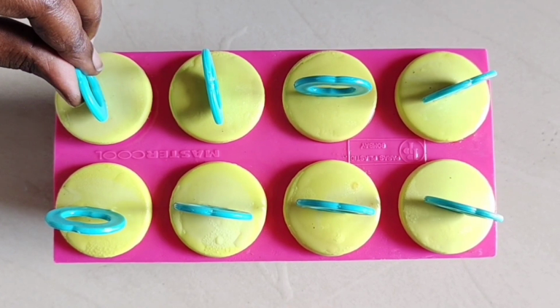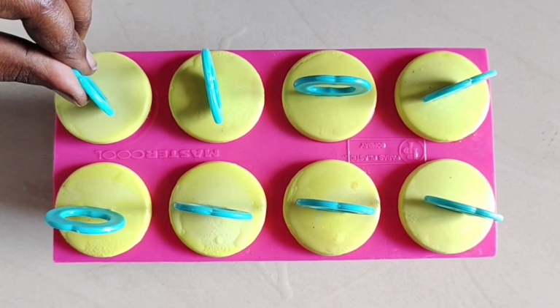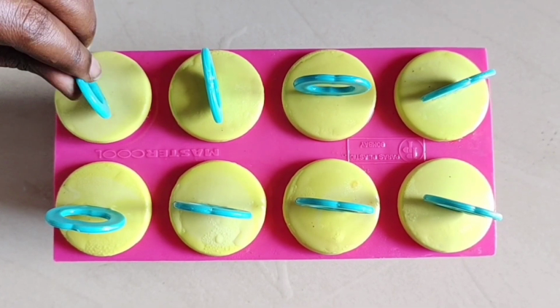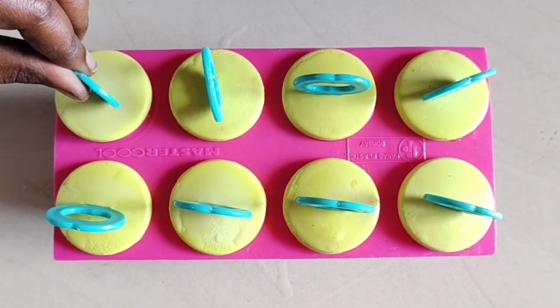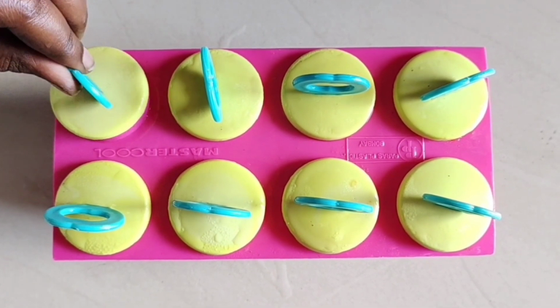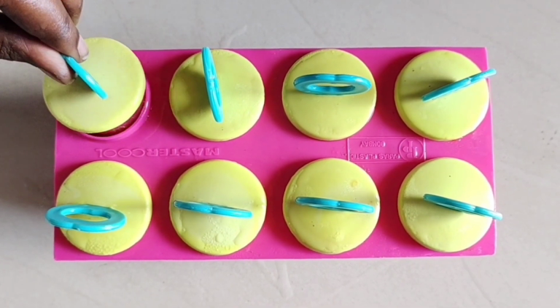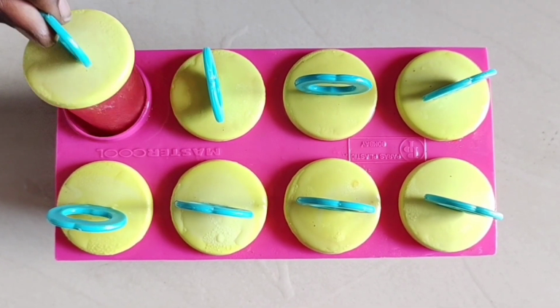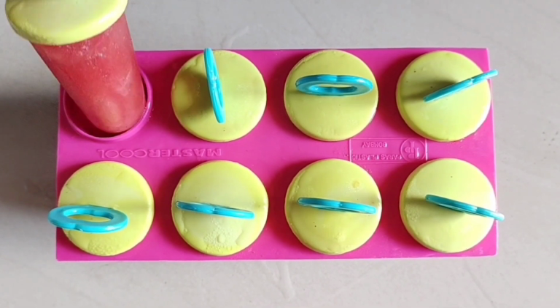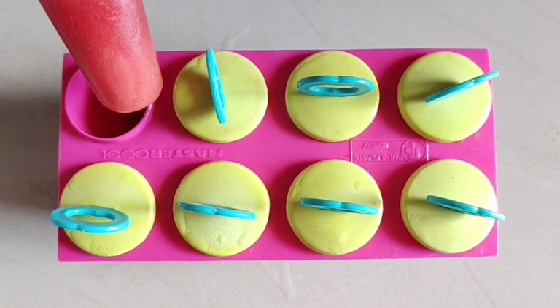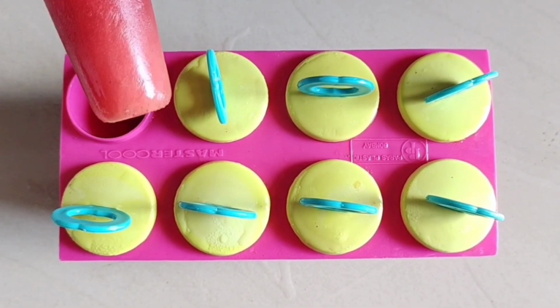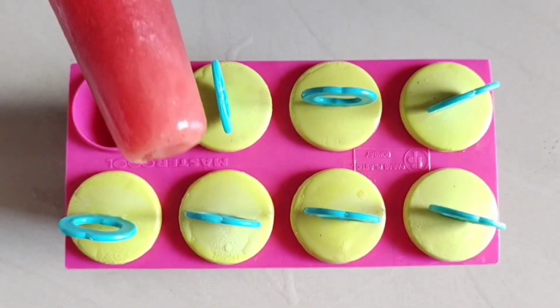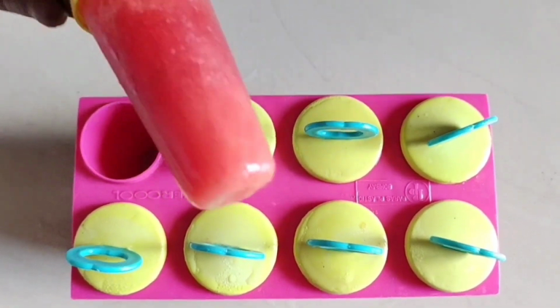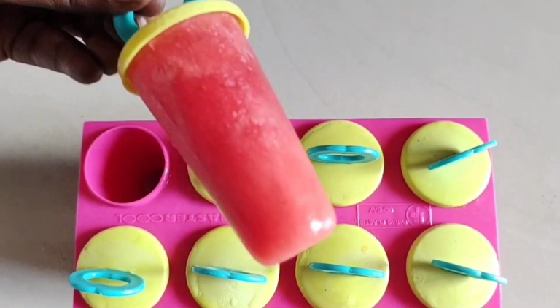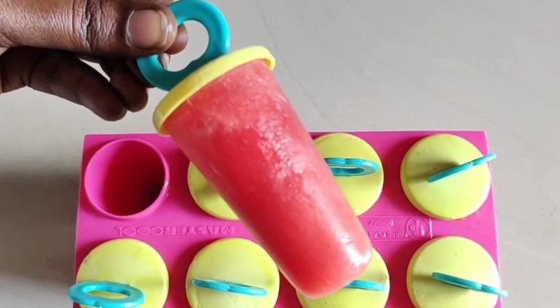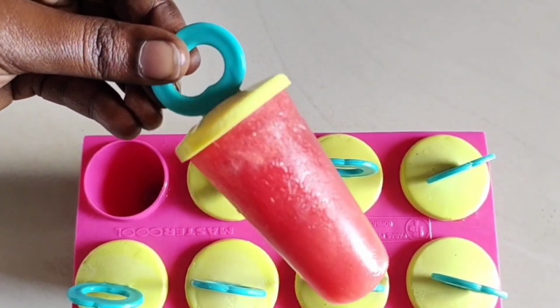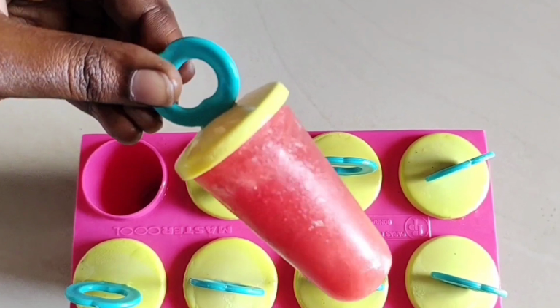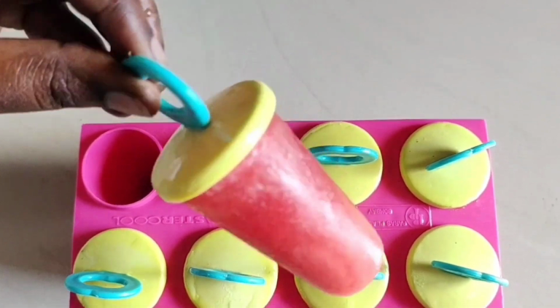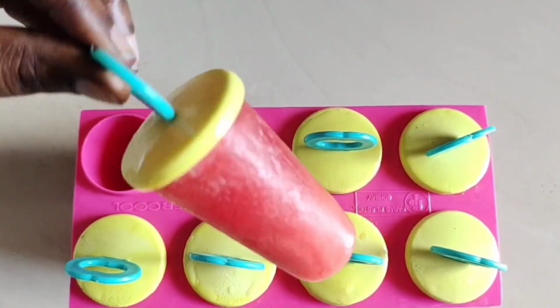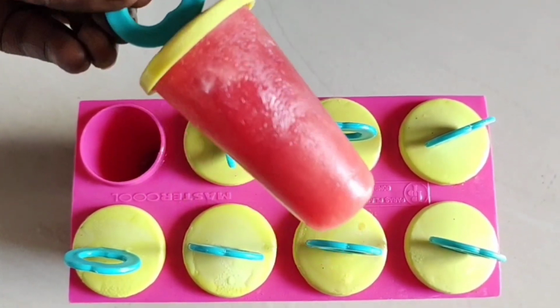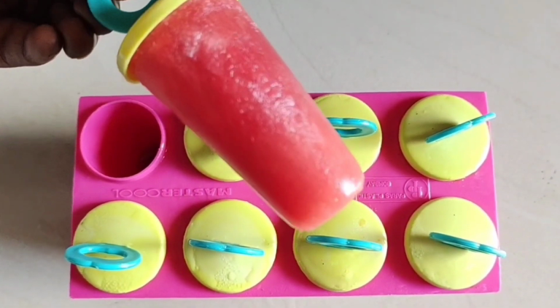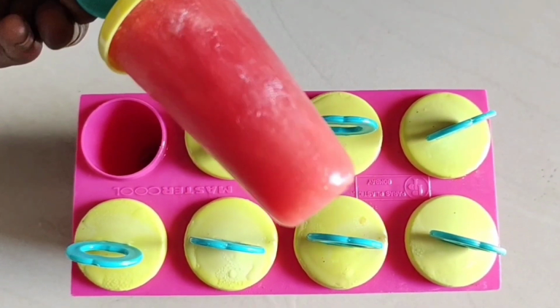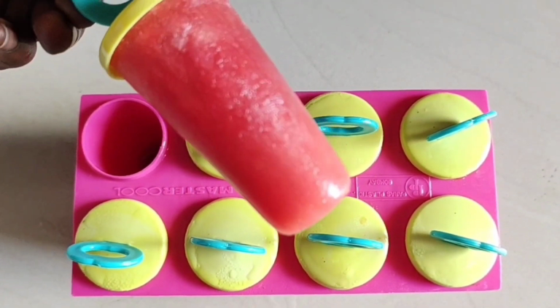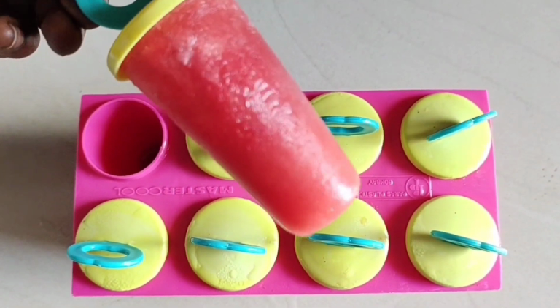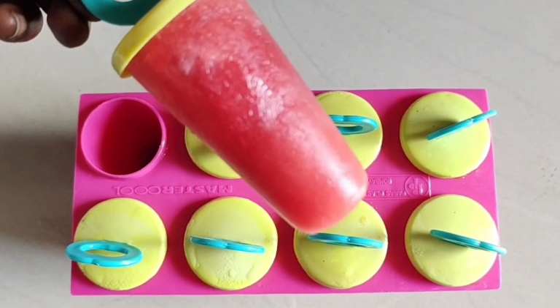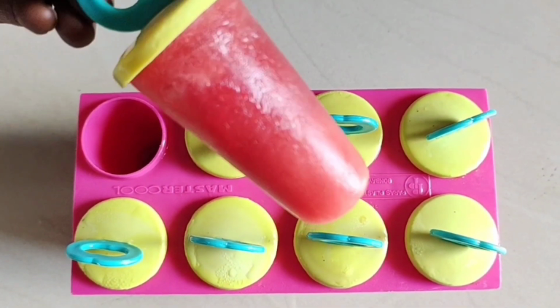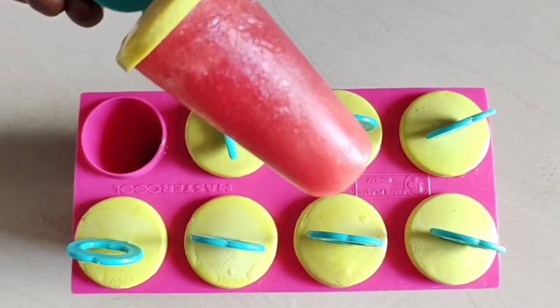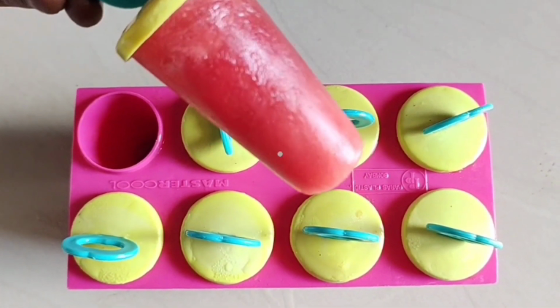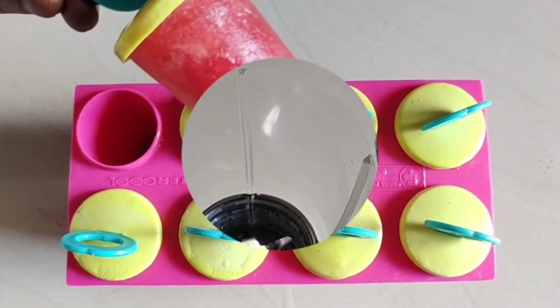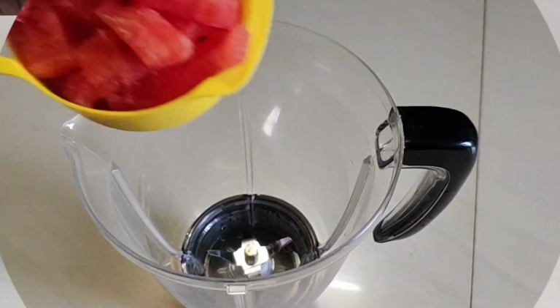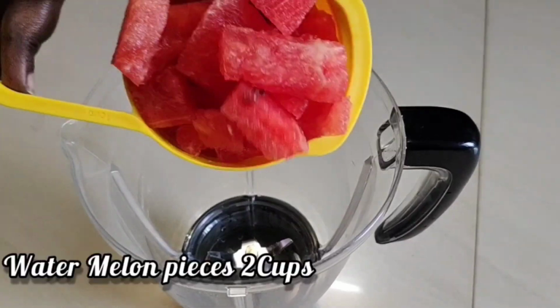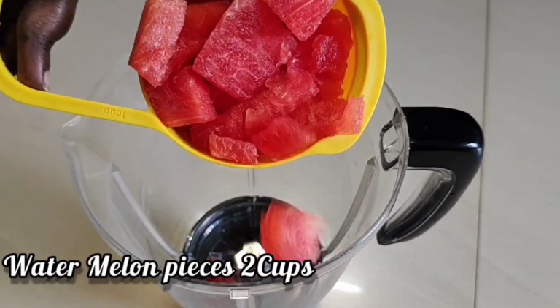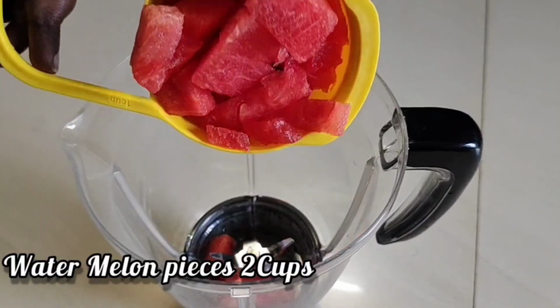We have 3 ingredients for this dish. In 2 minutes, we are going to prepare this dish.